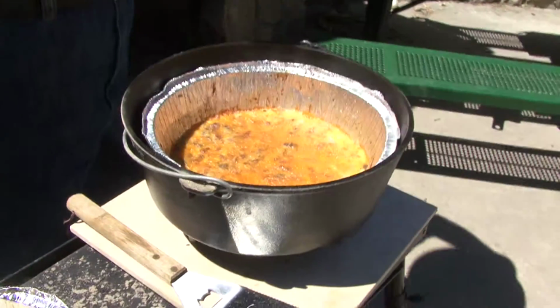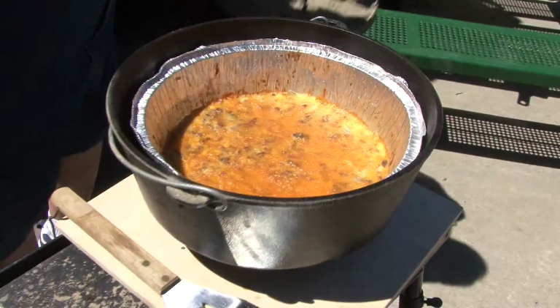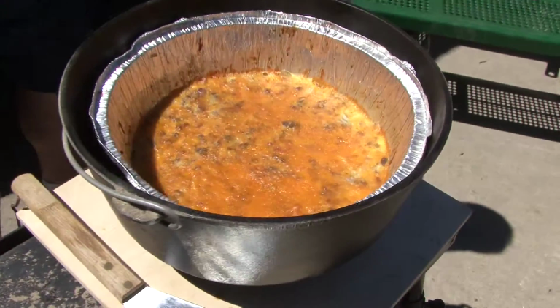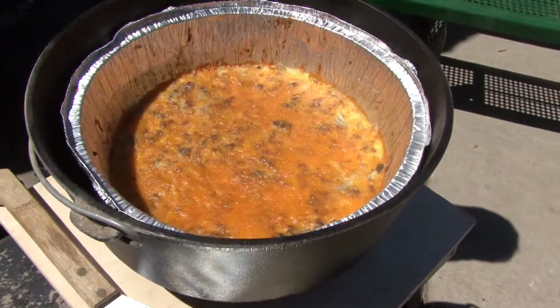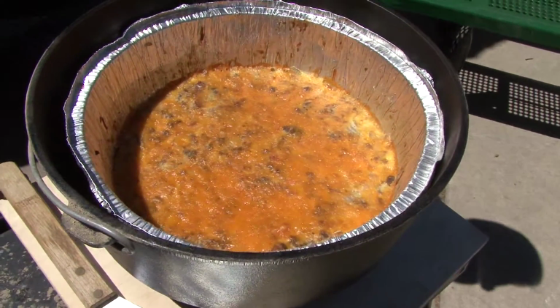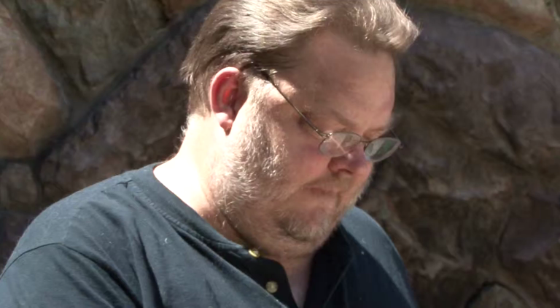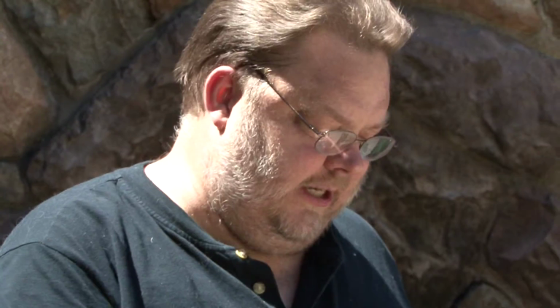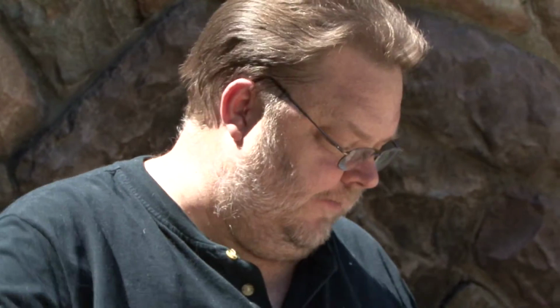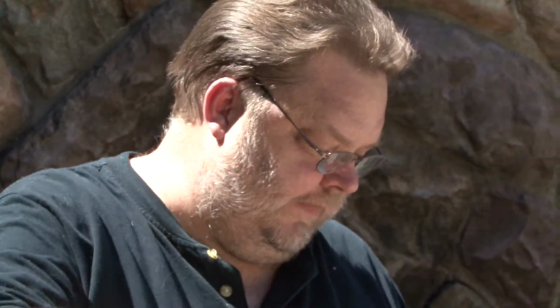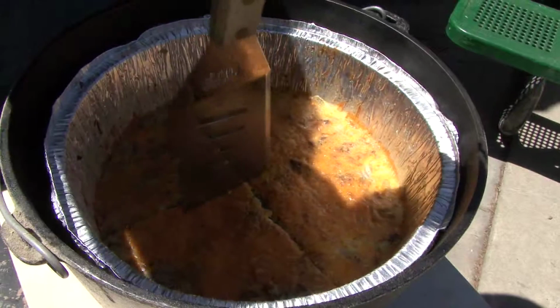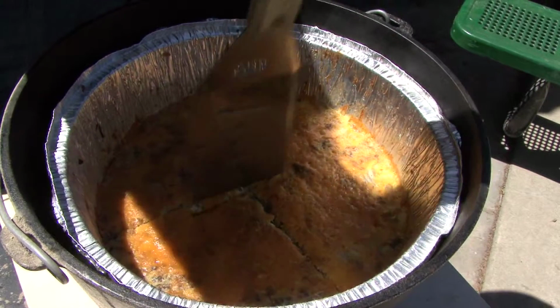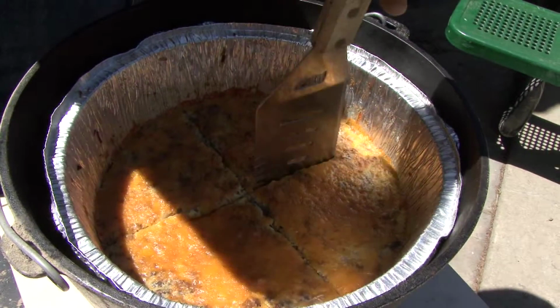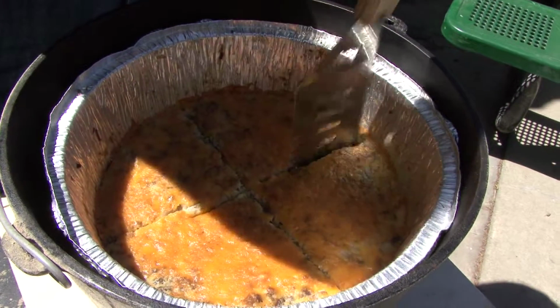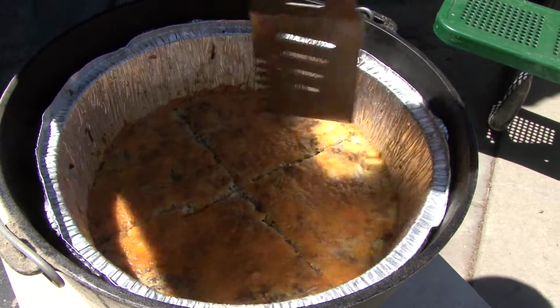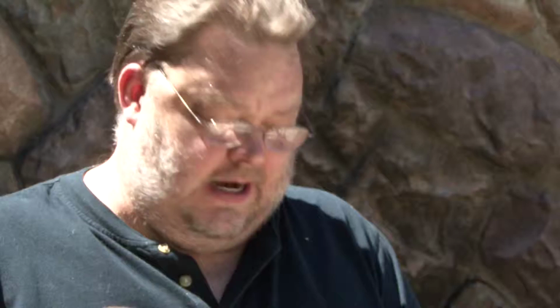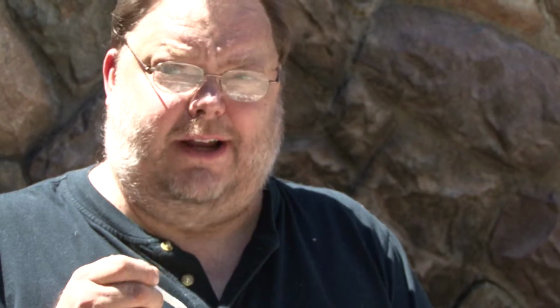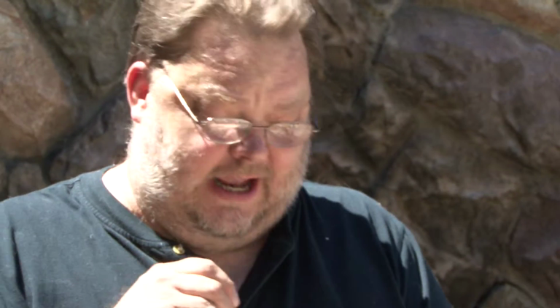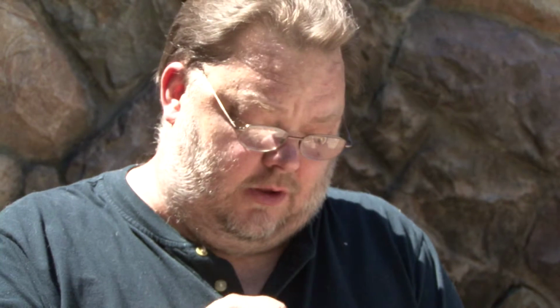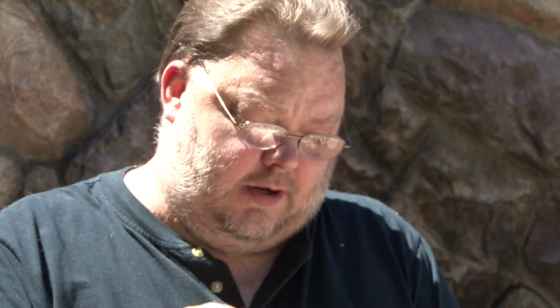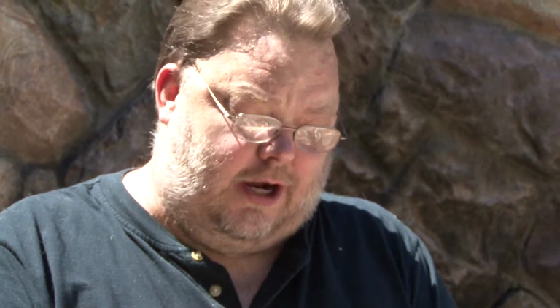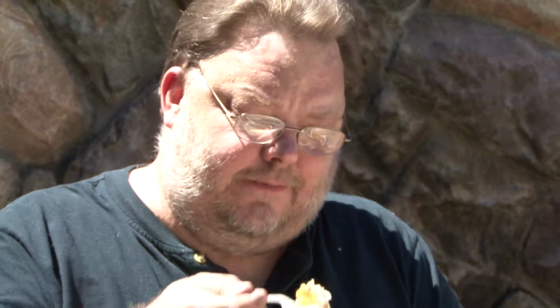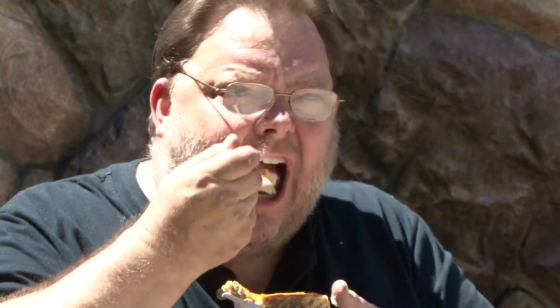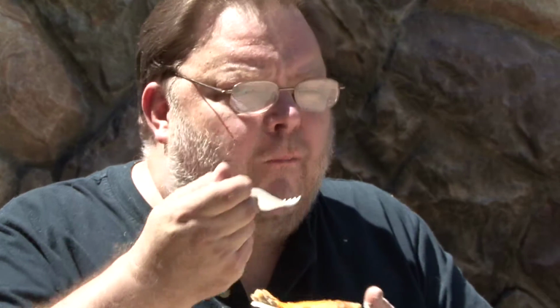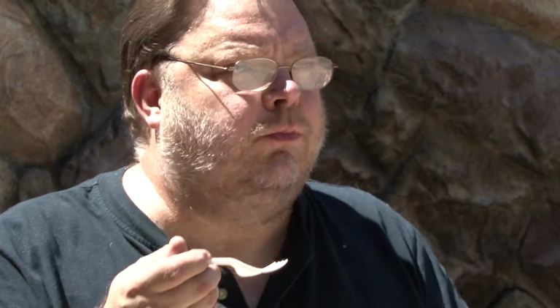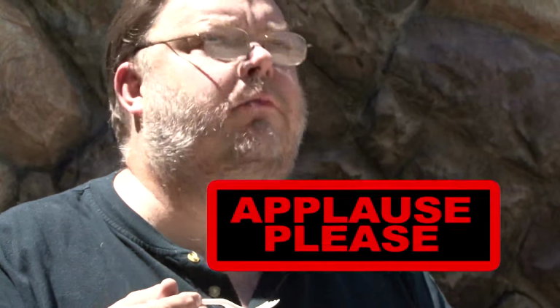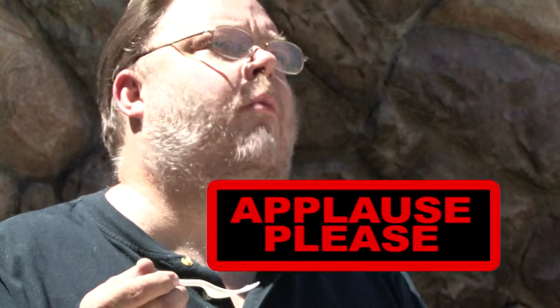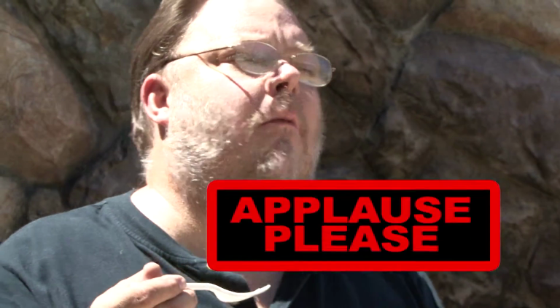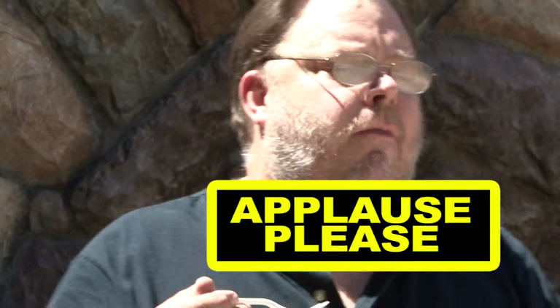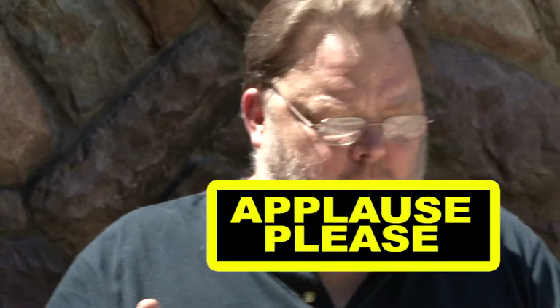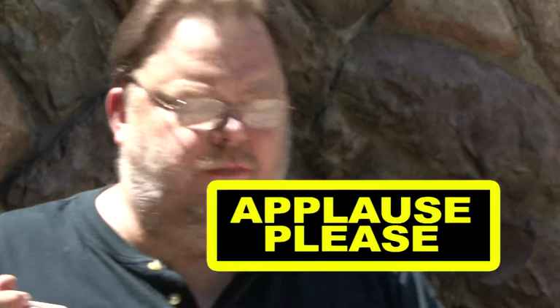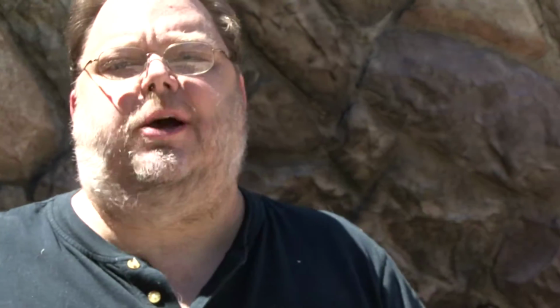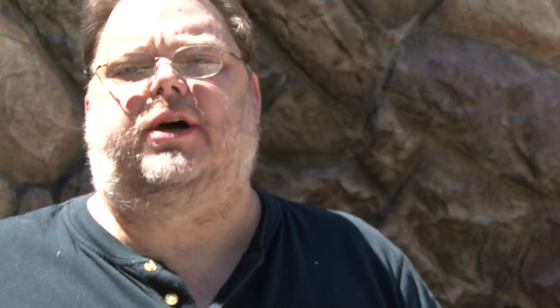Oh yes! I'll tell you what — that absolutely looks gorgeous. I don't know about you, but I can't wait any longer. I've got to try this. A little ketchup, a little mustard.